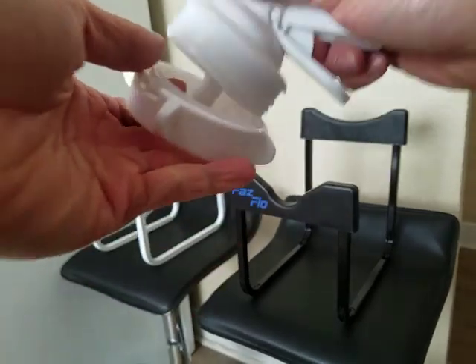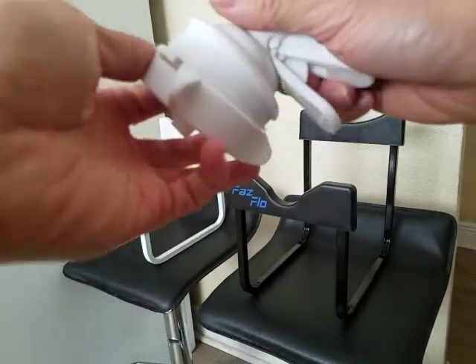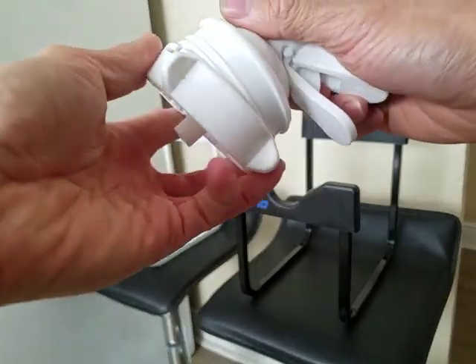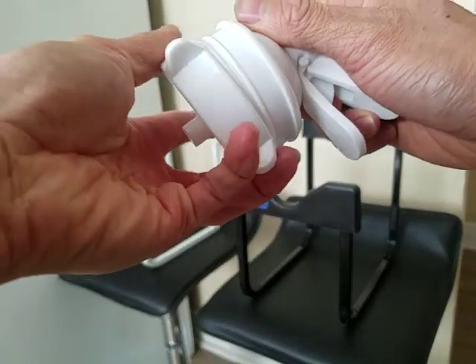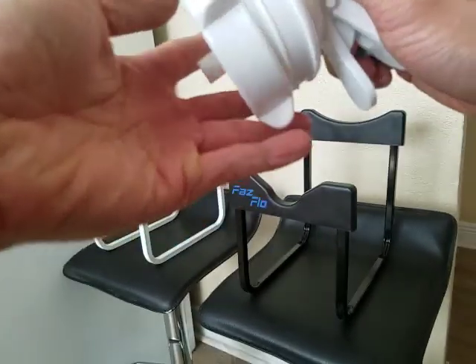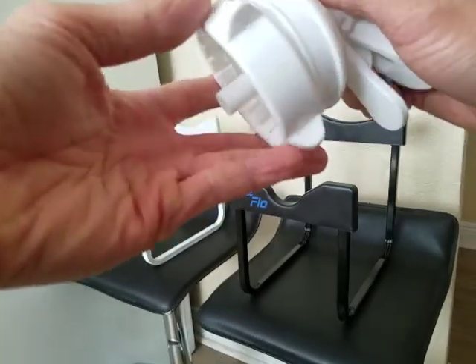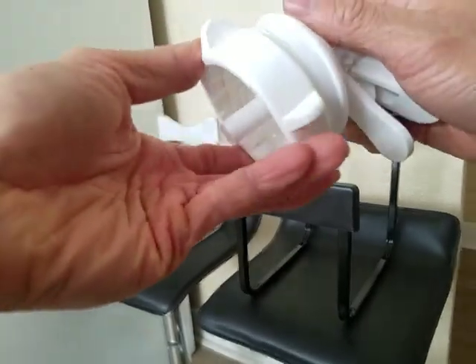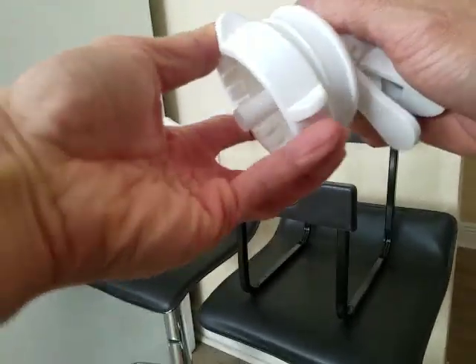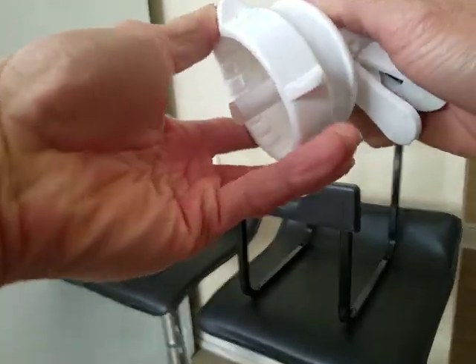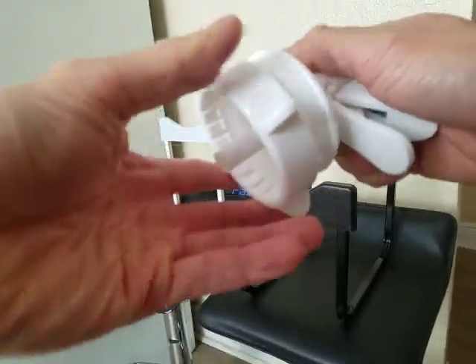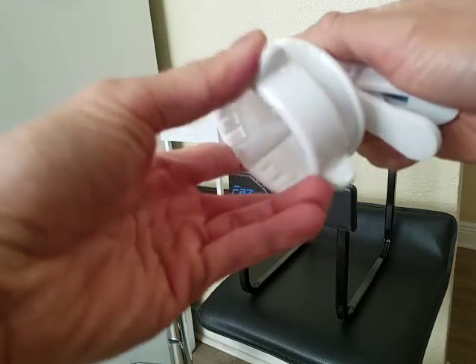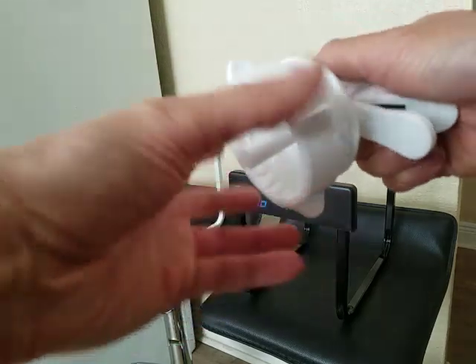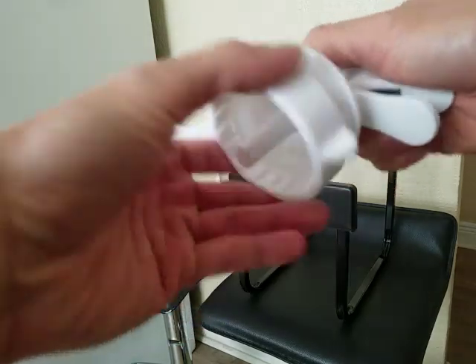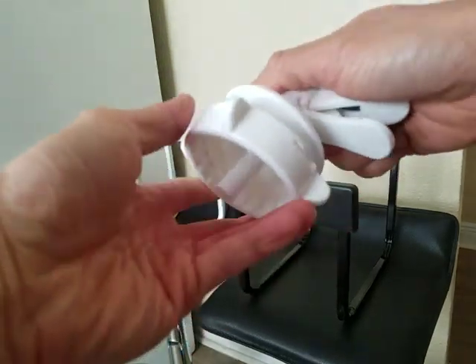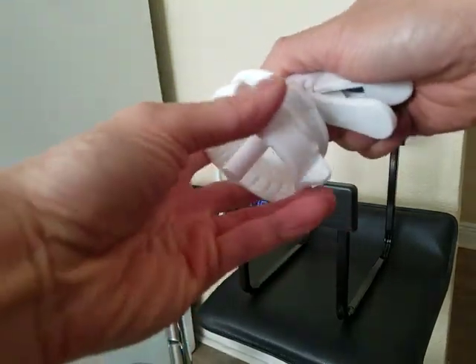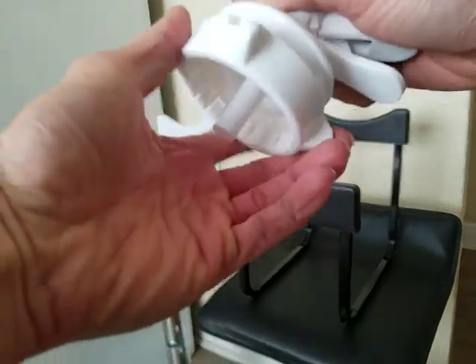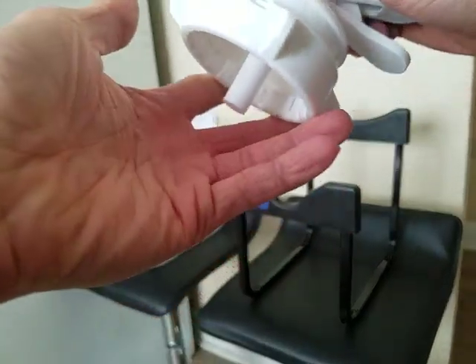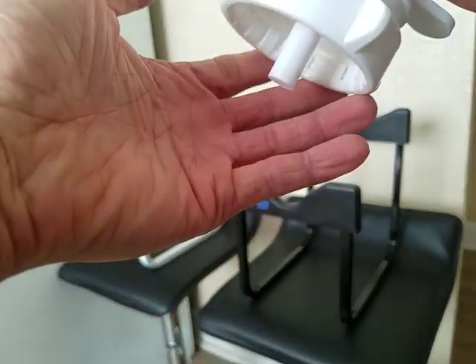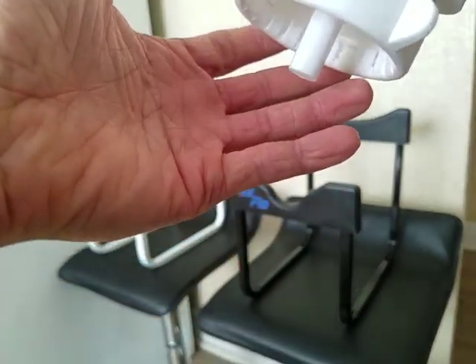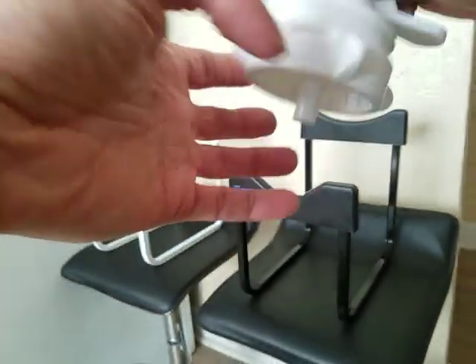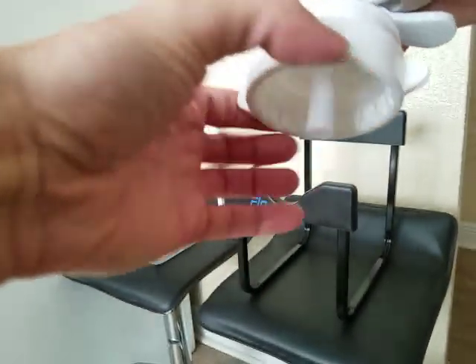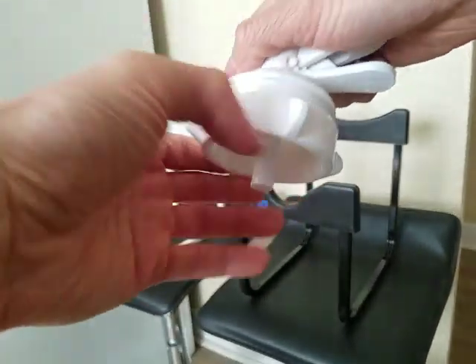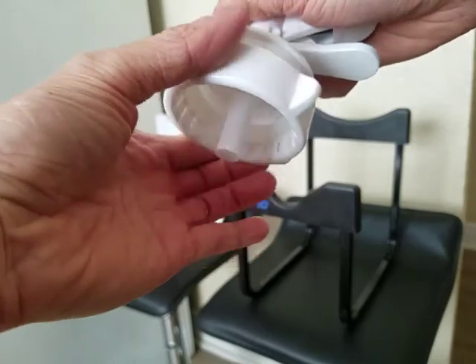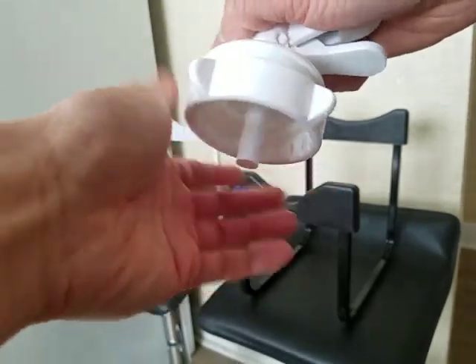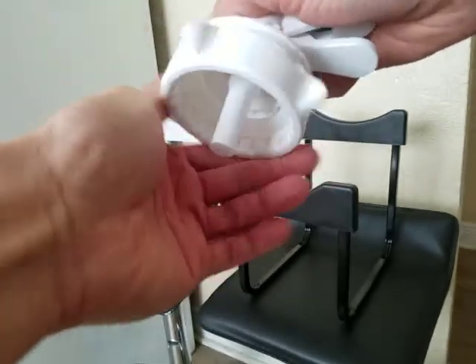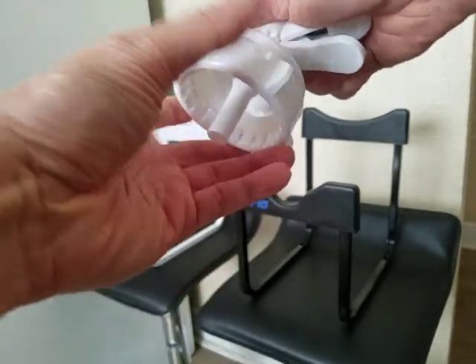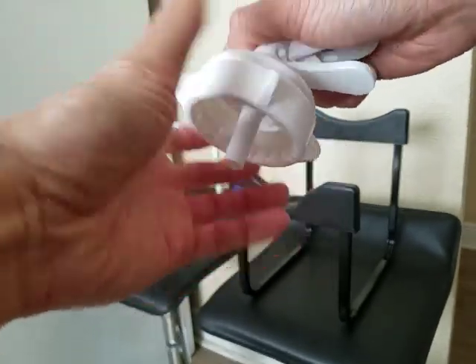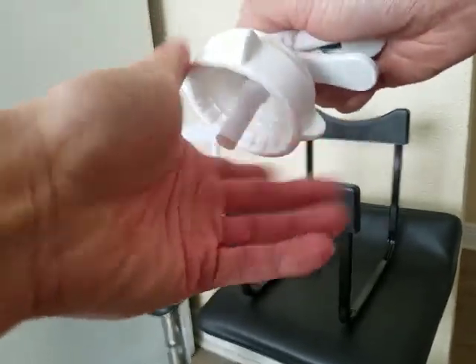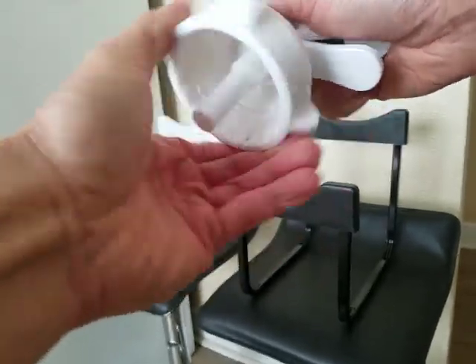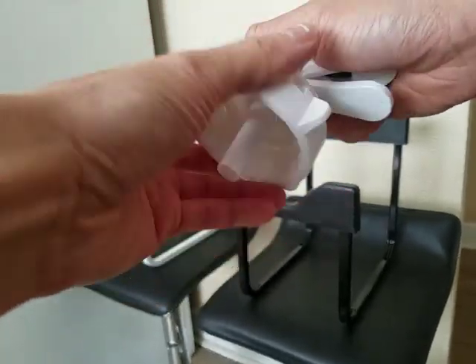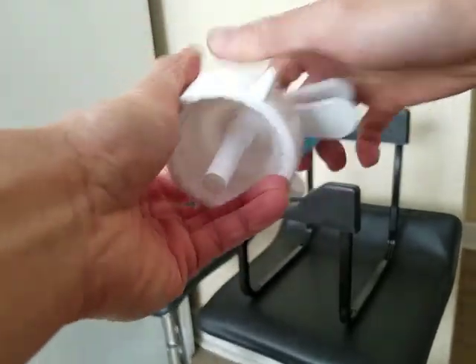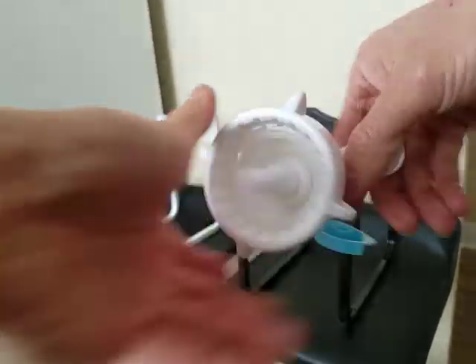Now to put it in, turn the bottom piece left, which is clockwise. And there you go.